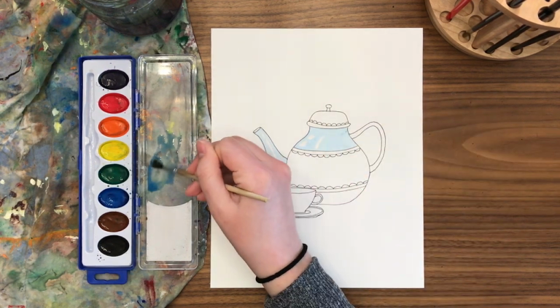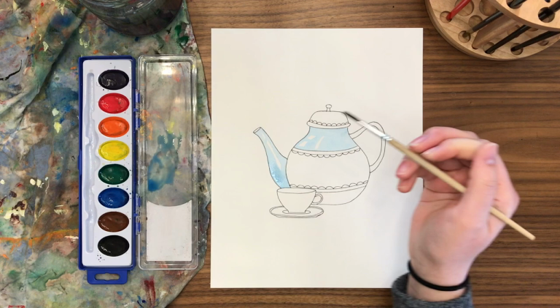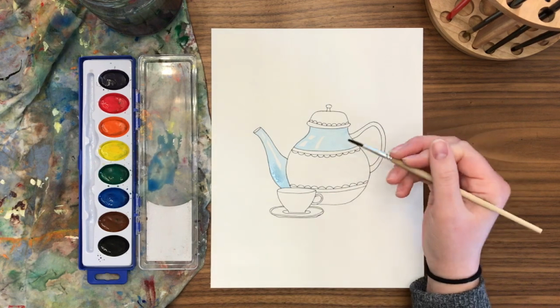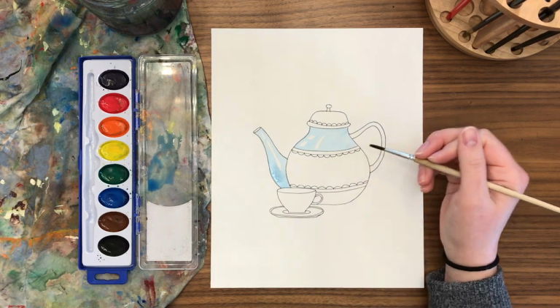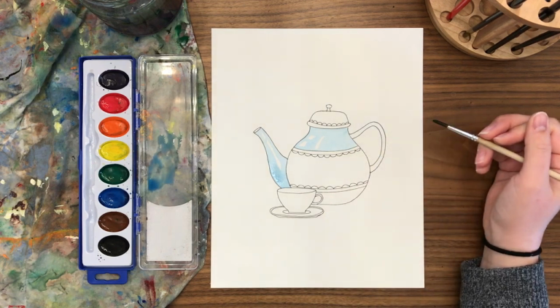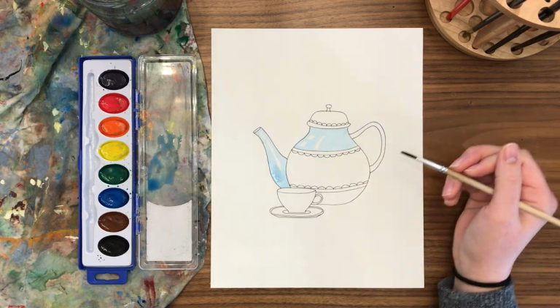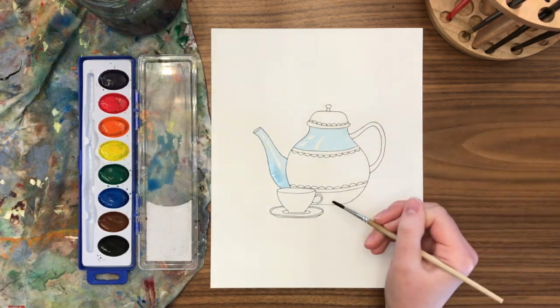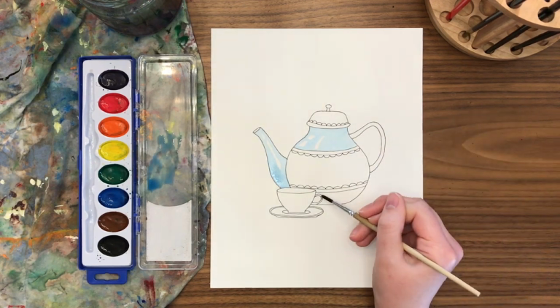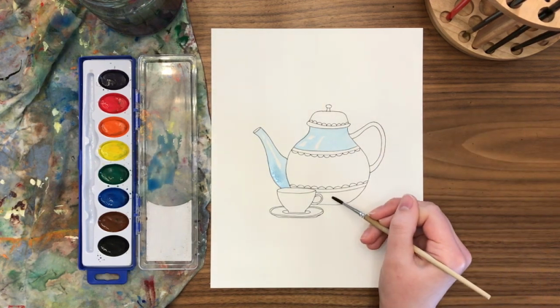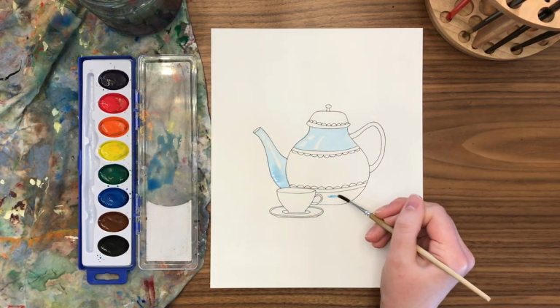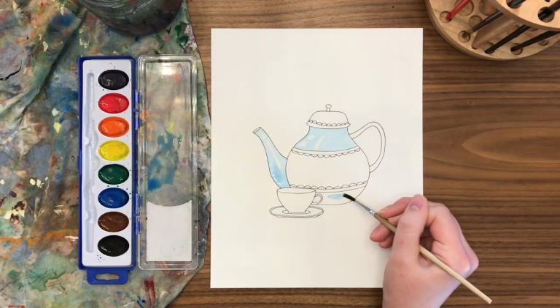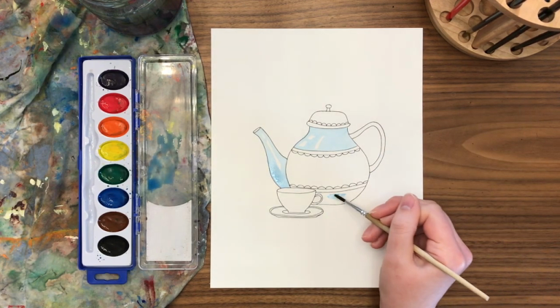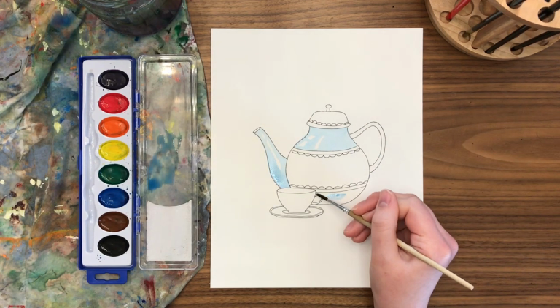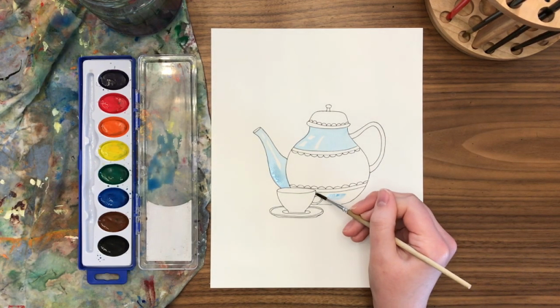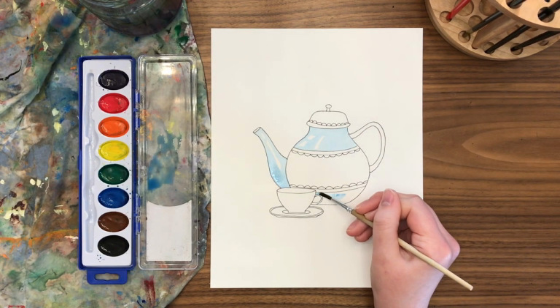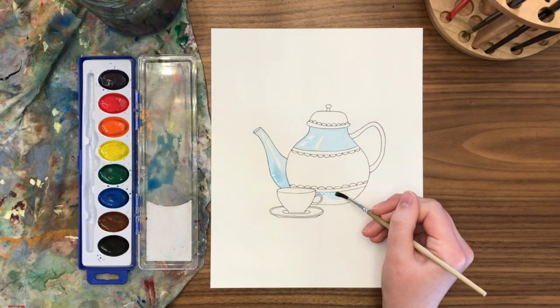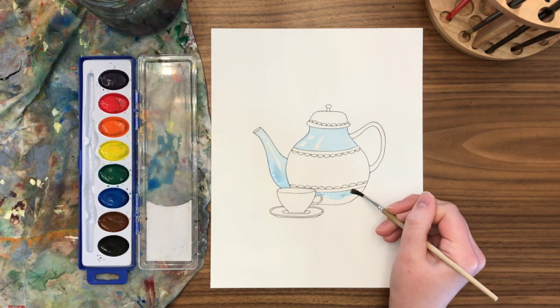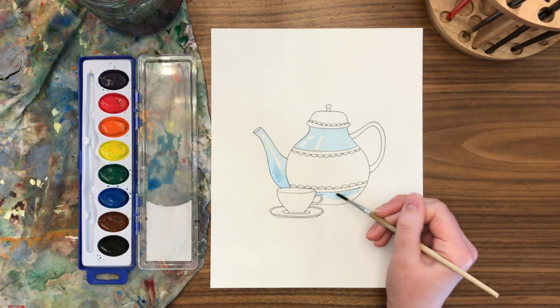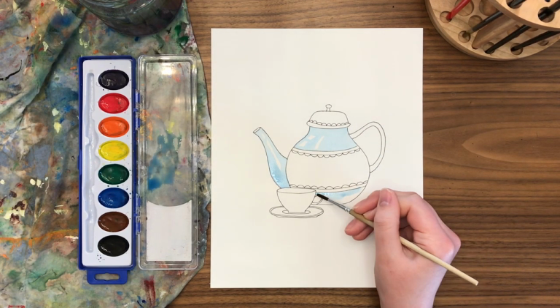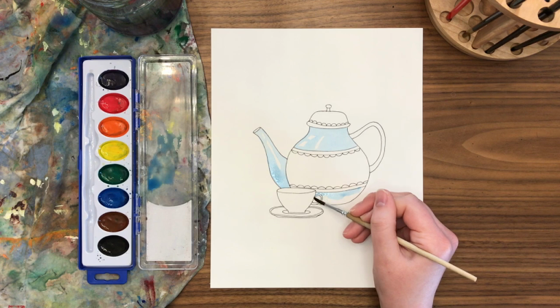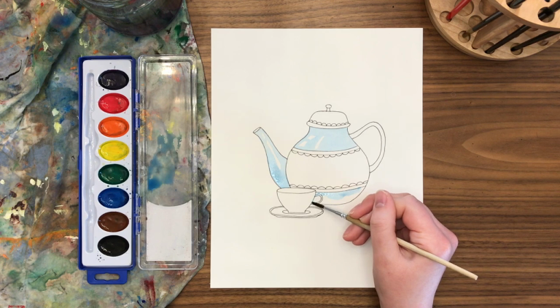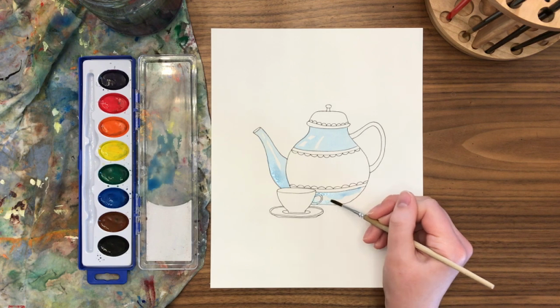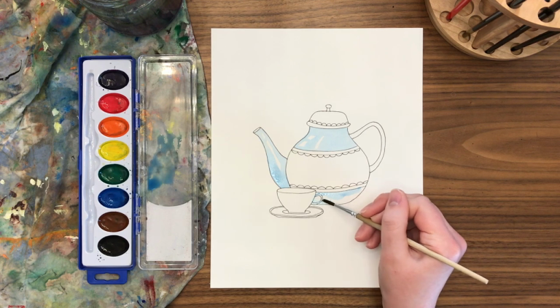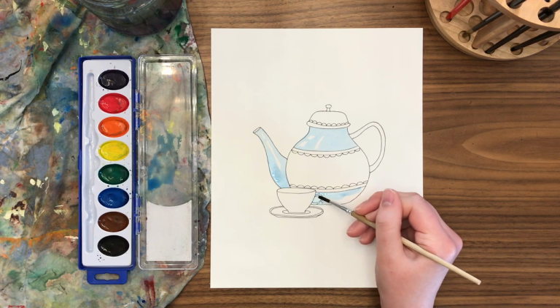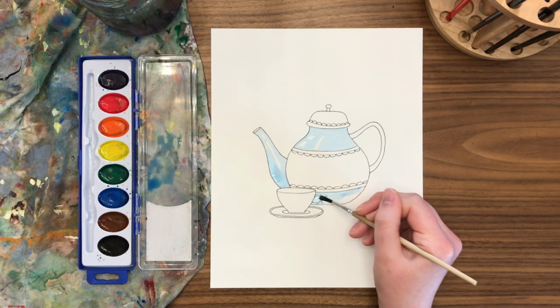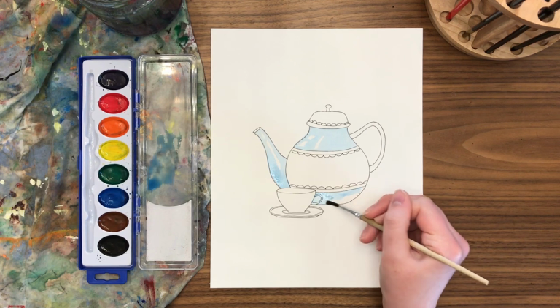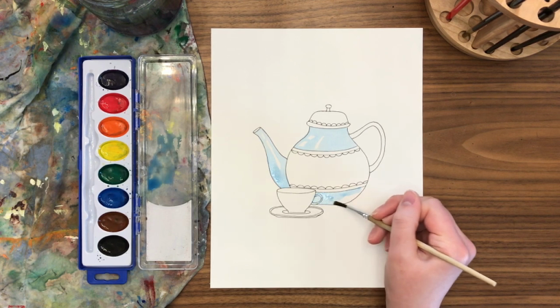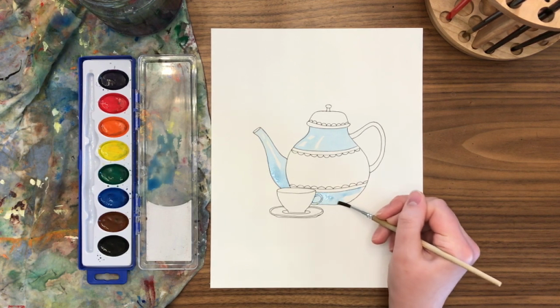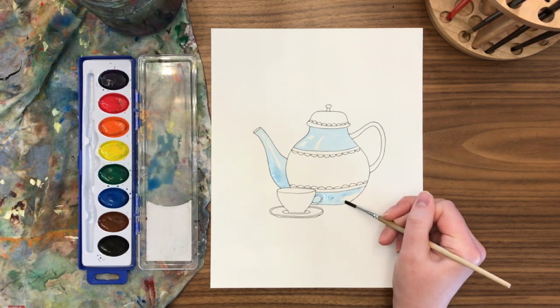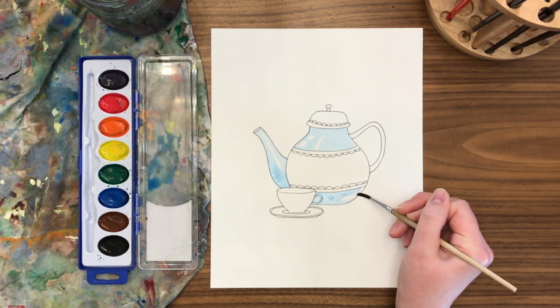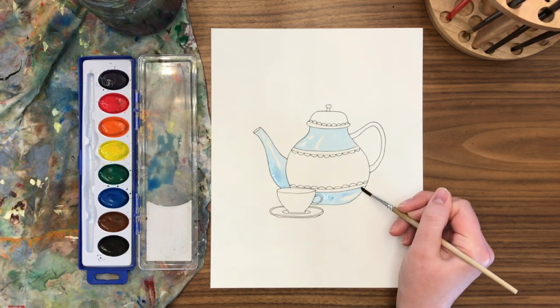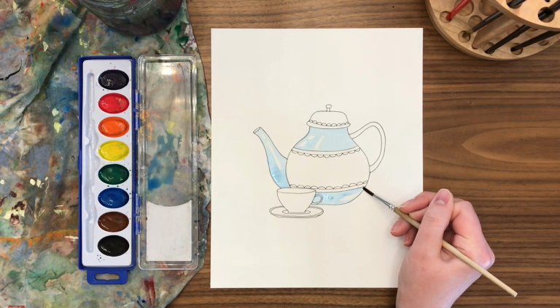I'm going to do the same thing at the base of the teapot. I'm trying to paint it in sections because as I paint I might change my mind about what goes where, so I'm not assuming my whole teapot will be blue.